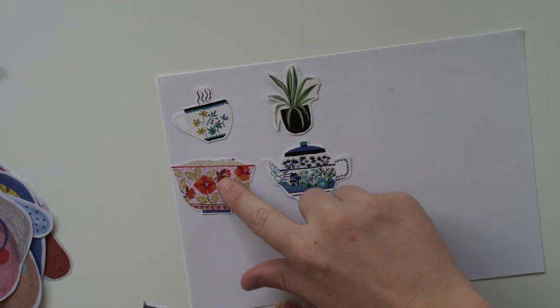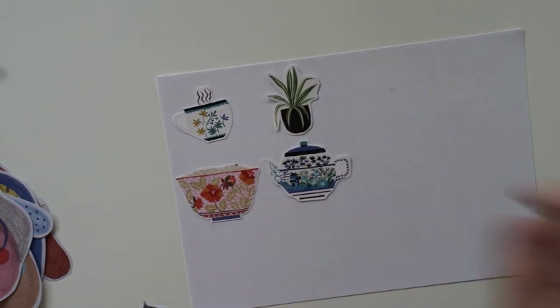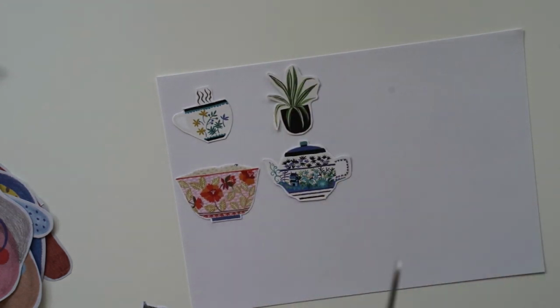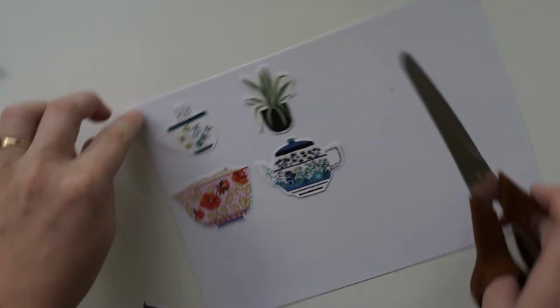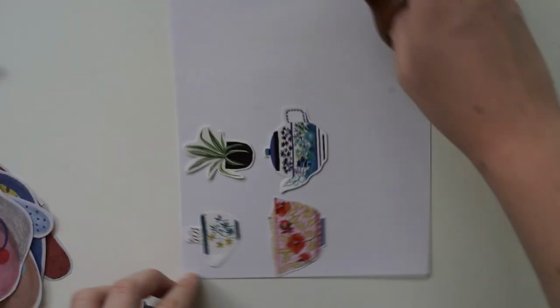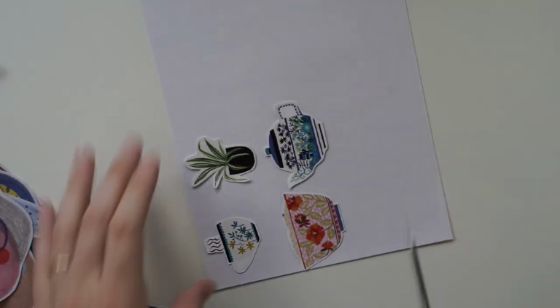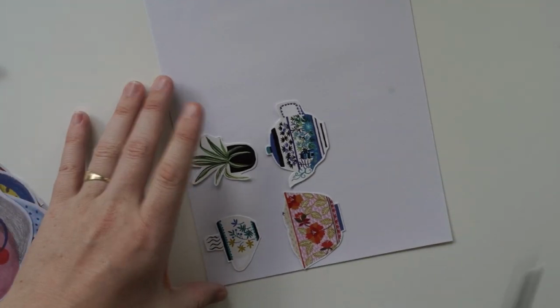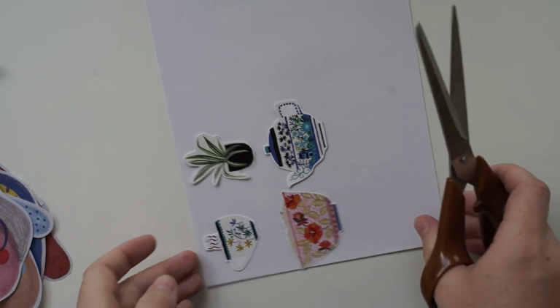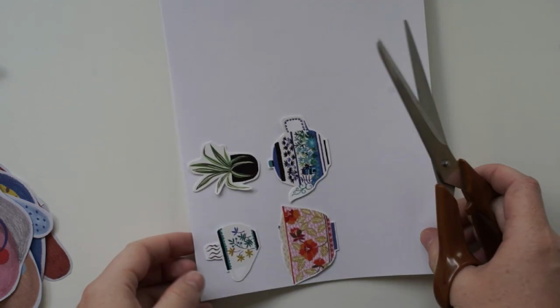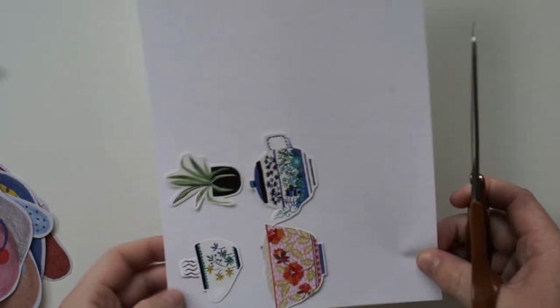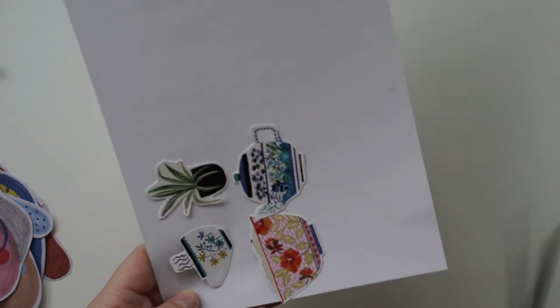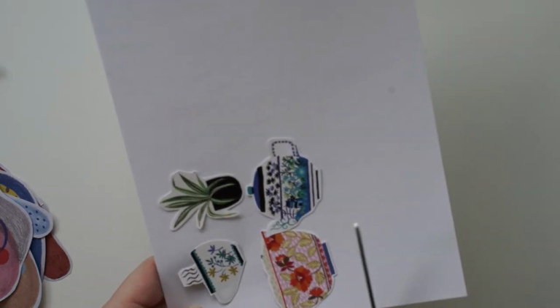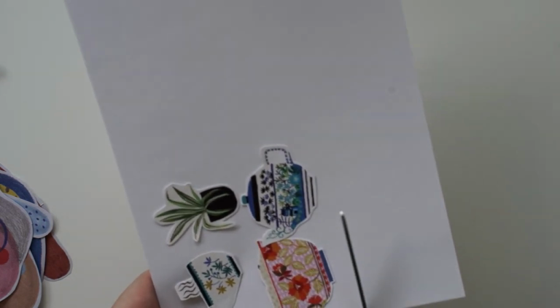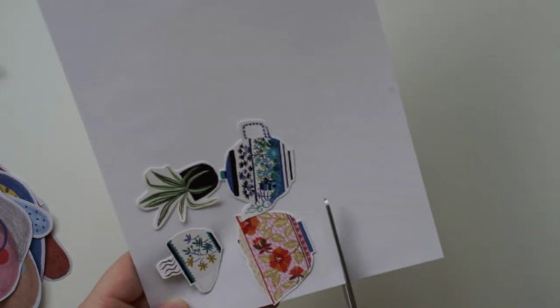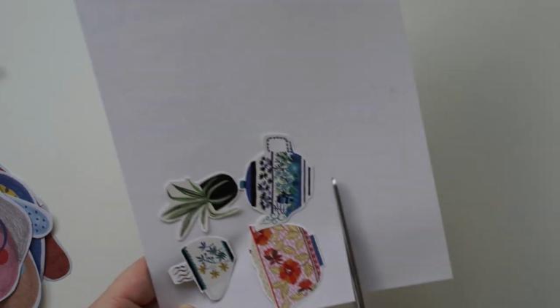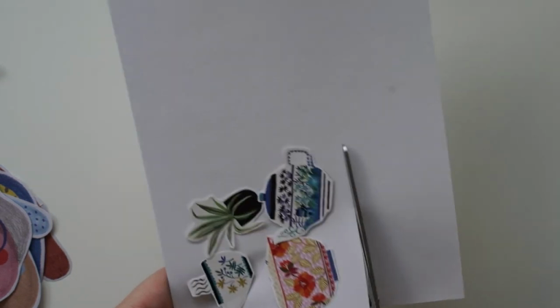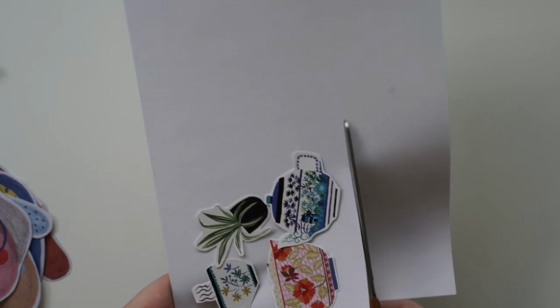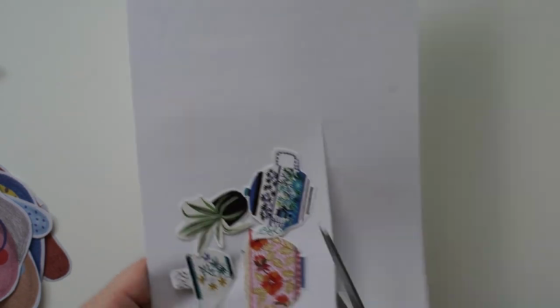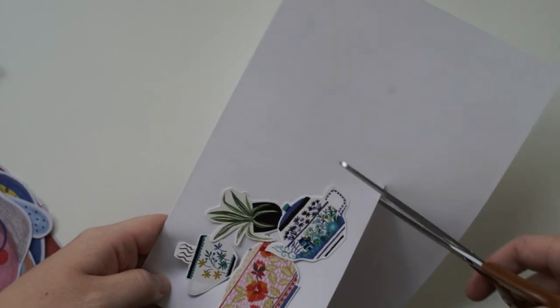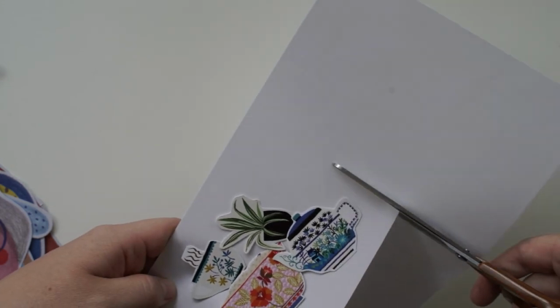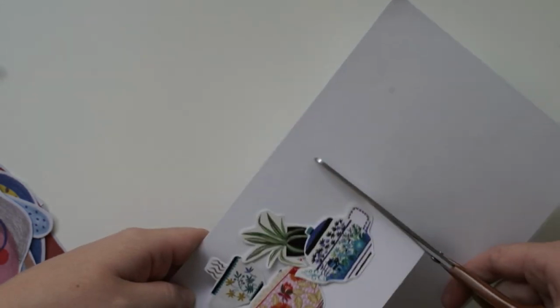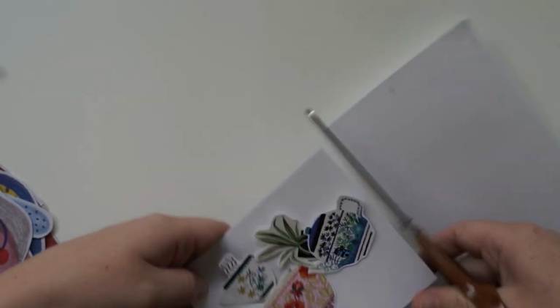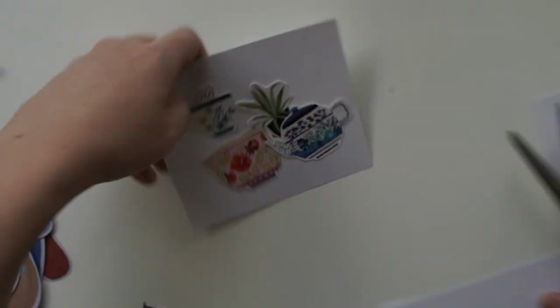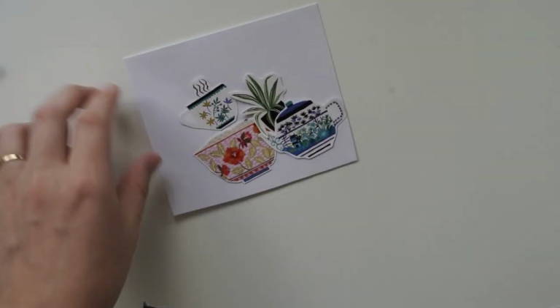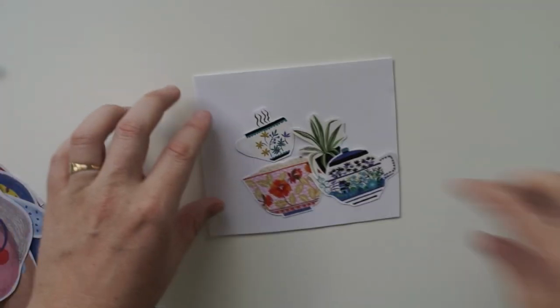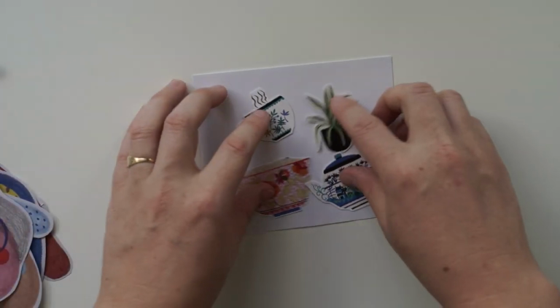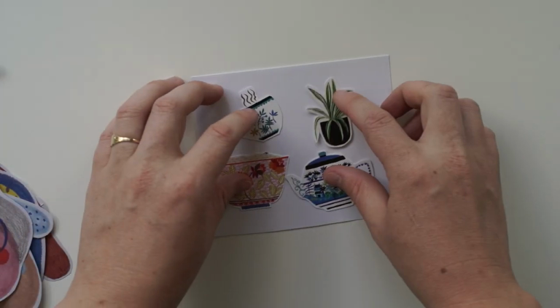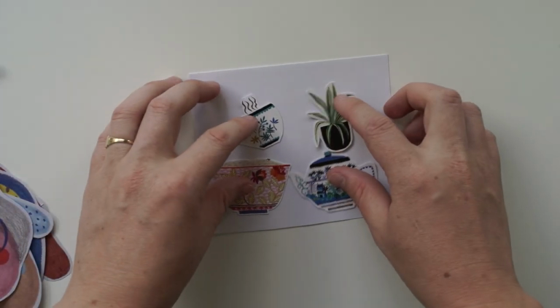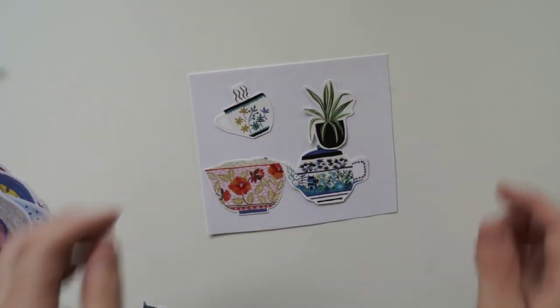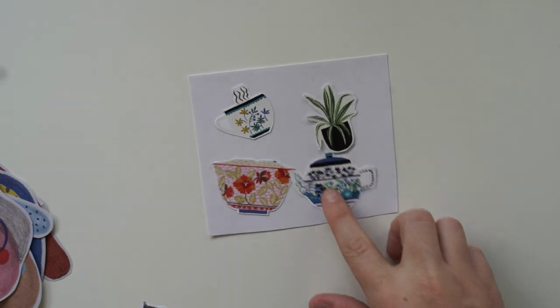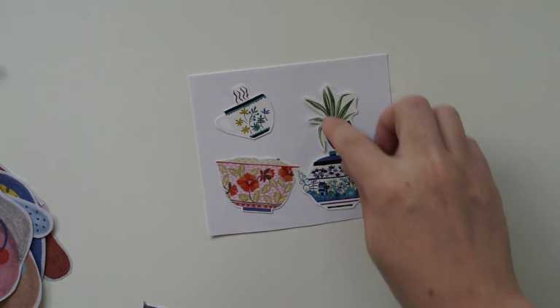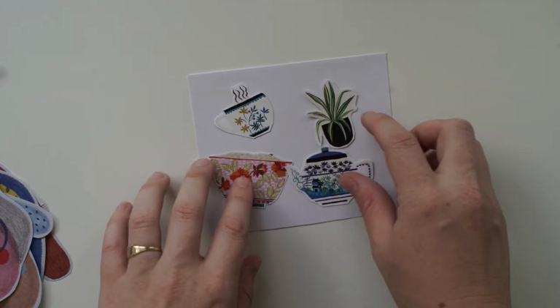I want them to be roughly a certain size and I don't want to use all of the double-sided paper, so we're going to cut it roughly first and then make a neater cut later.